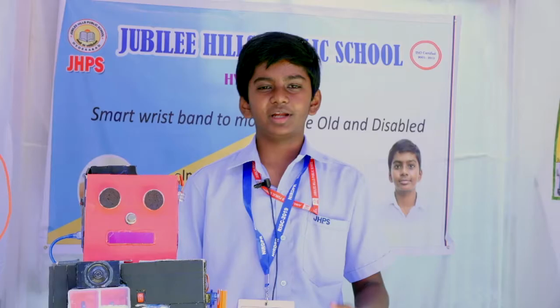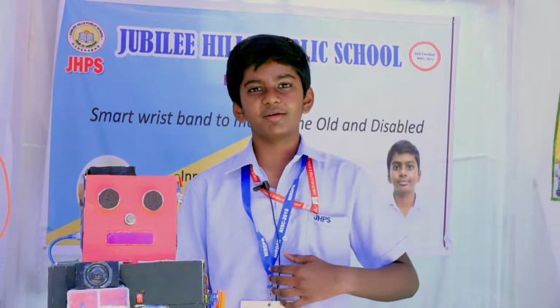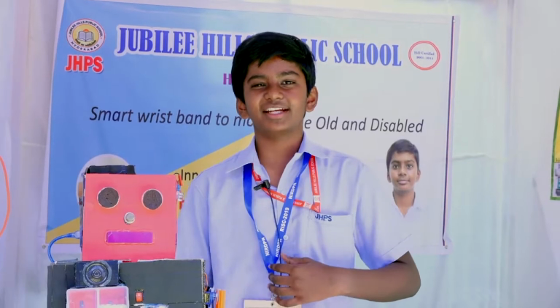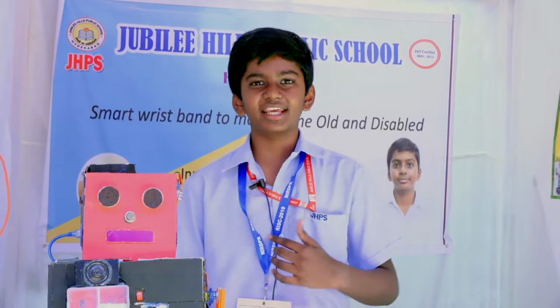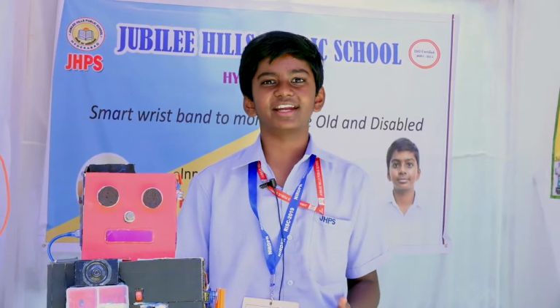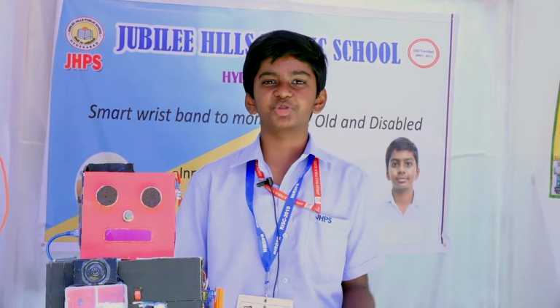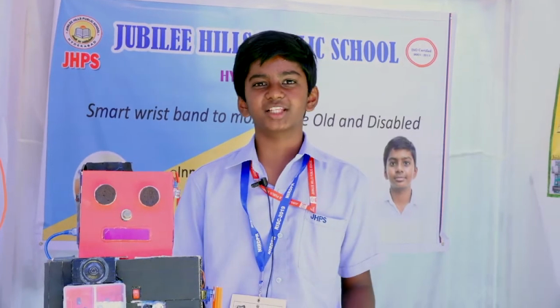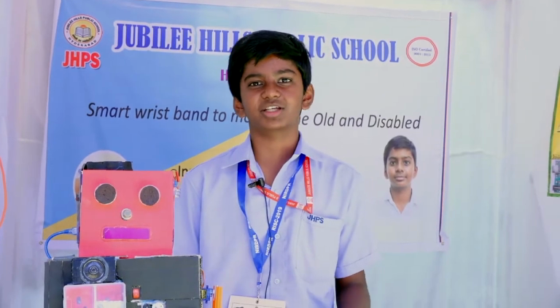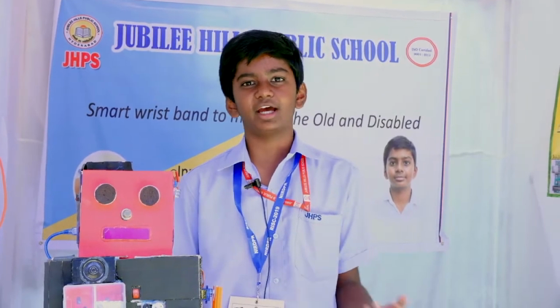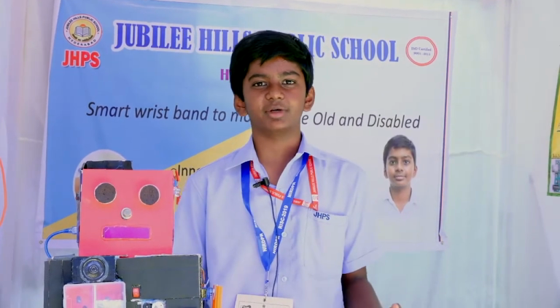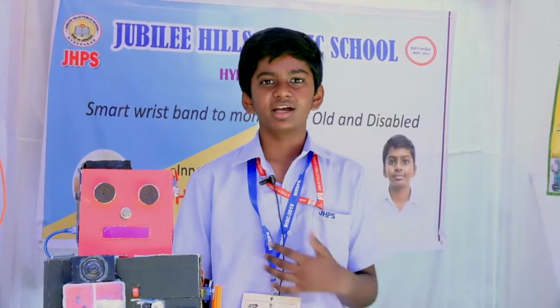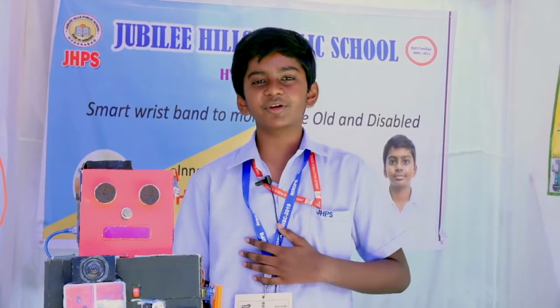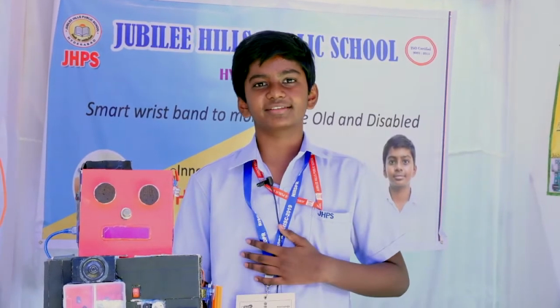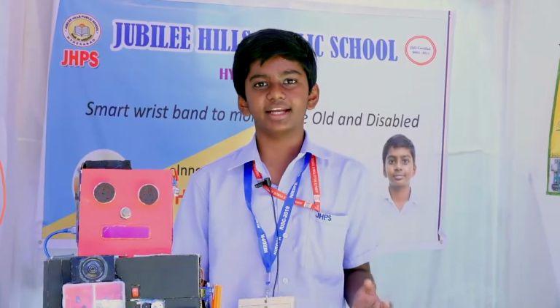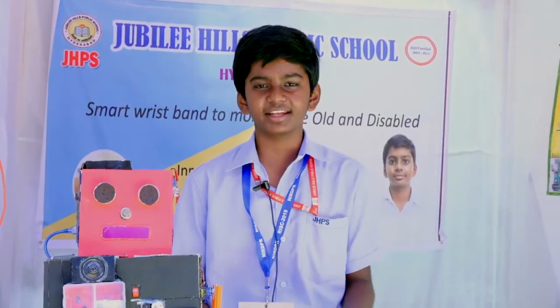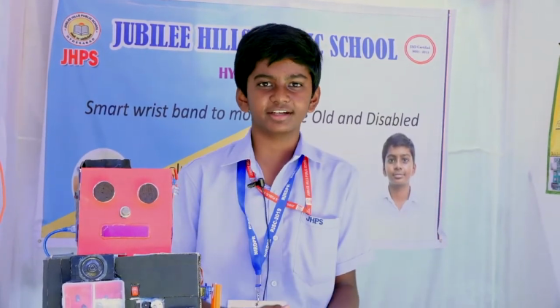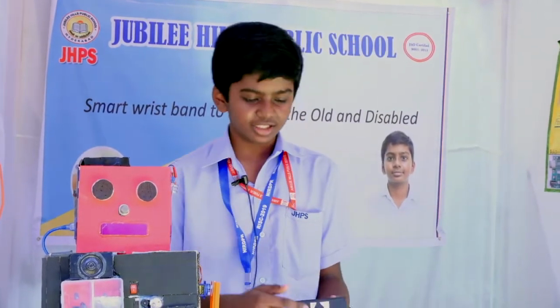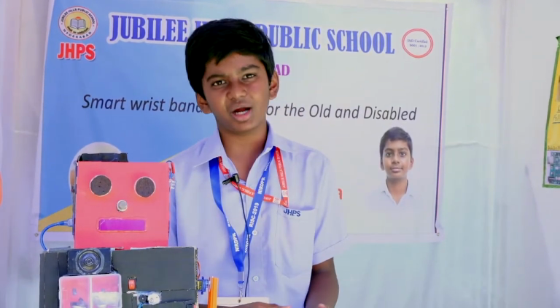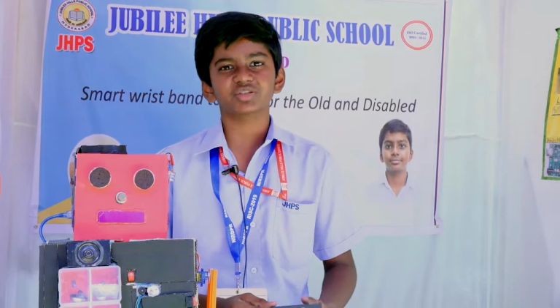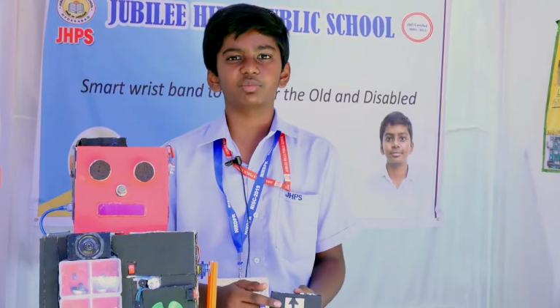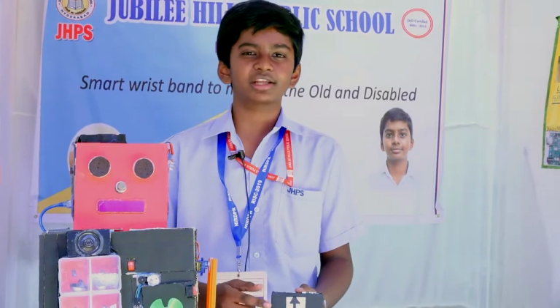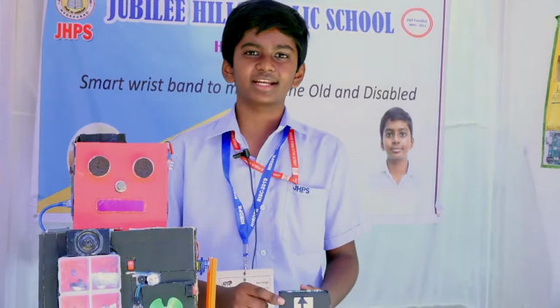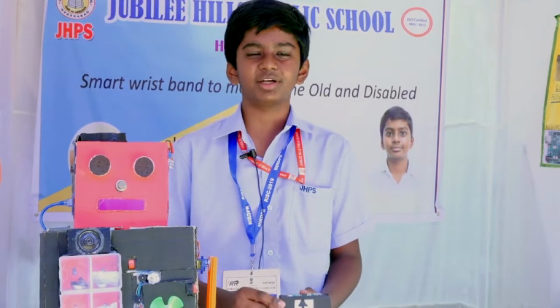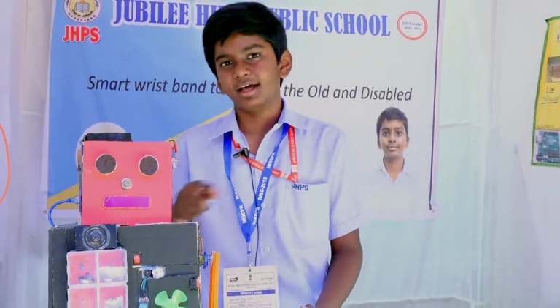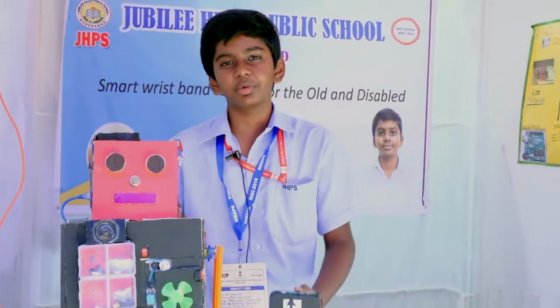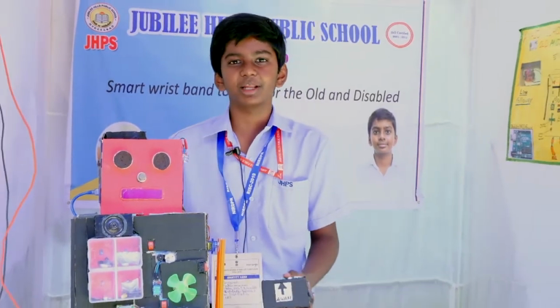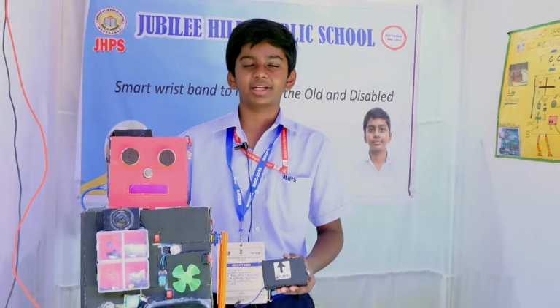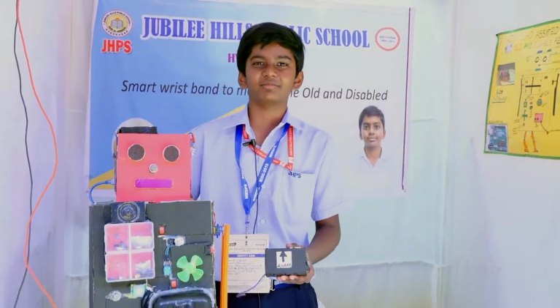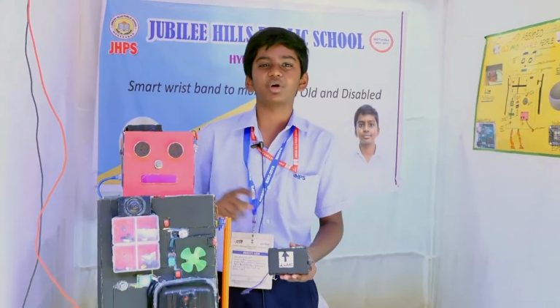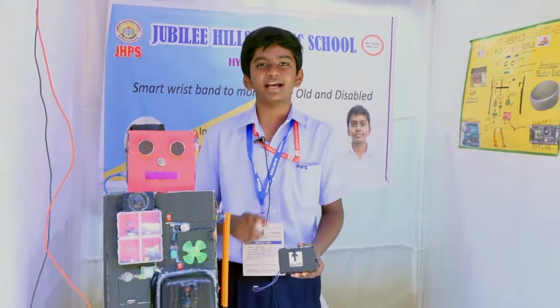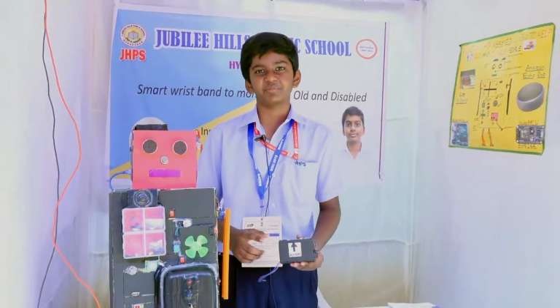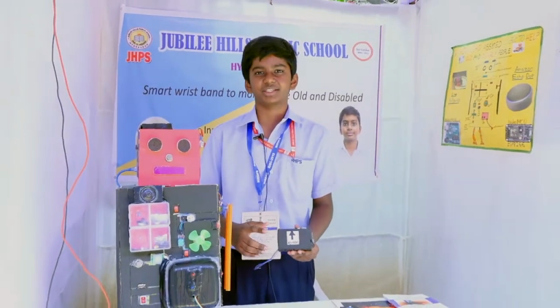I'm Hemesh, studying in 8th grade from Jubilee Hills Public School, Hyderabad. I created the smart wristband to monitor old and disabled people, and a robot to help old and disabled people and monitor Alzheimer's patients.